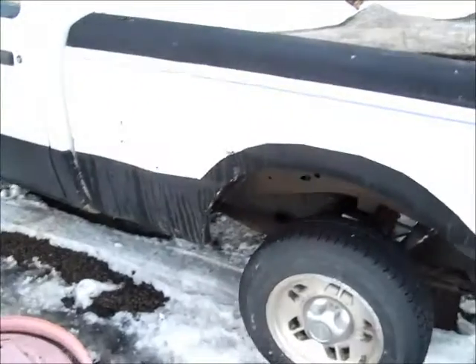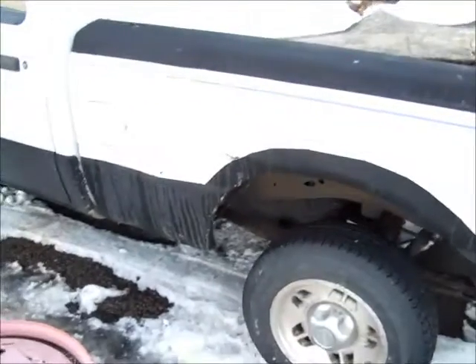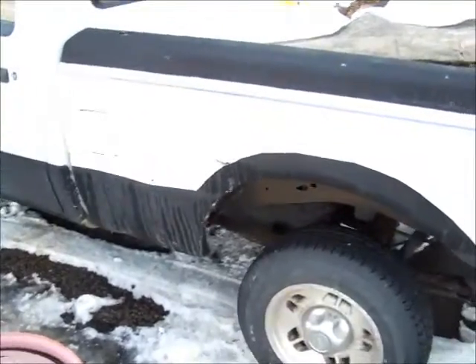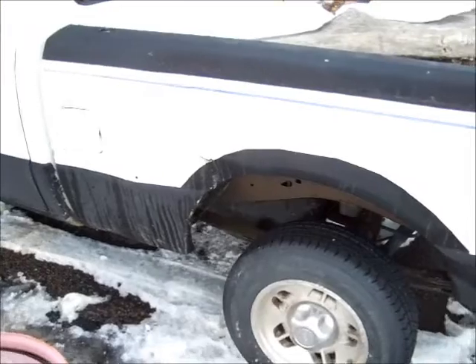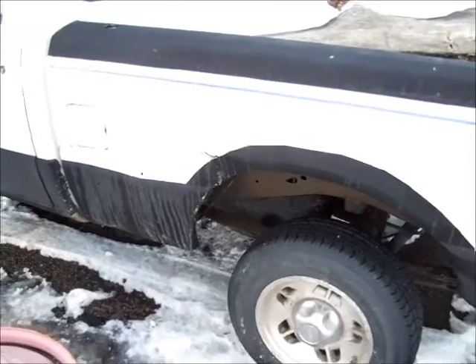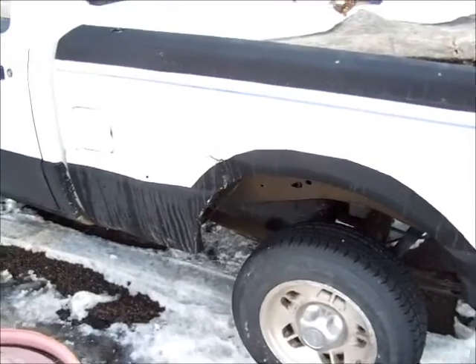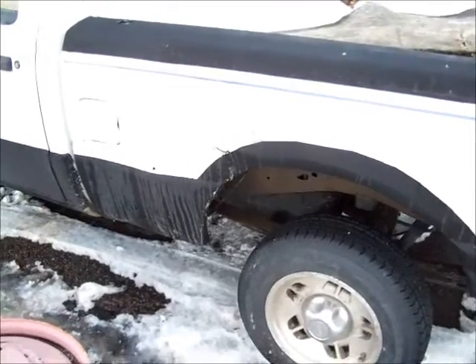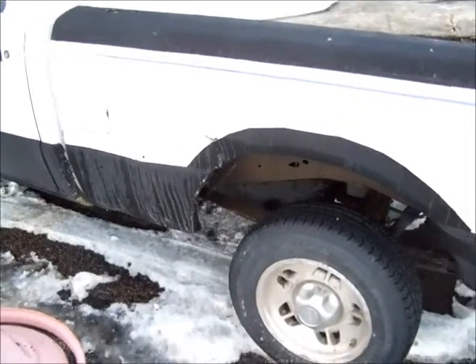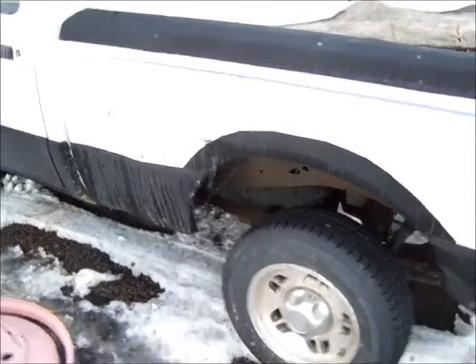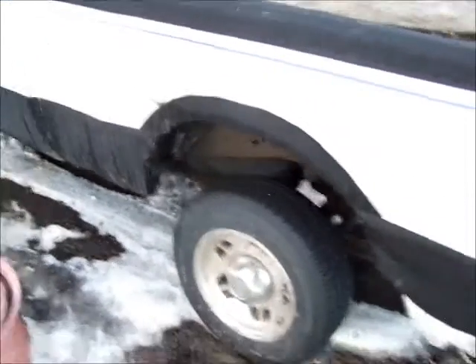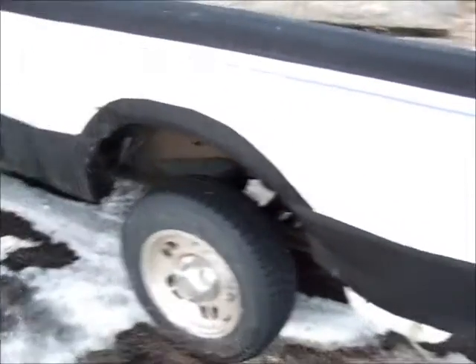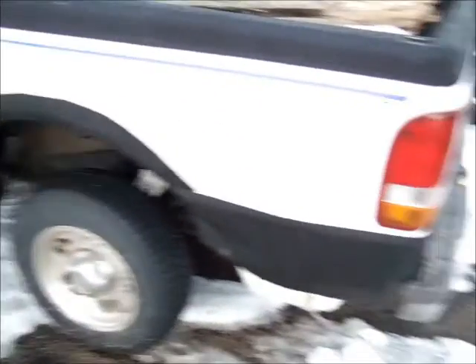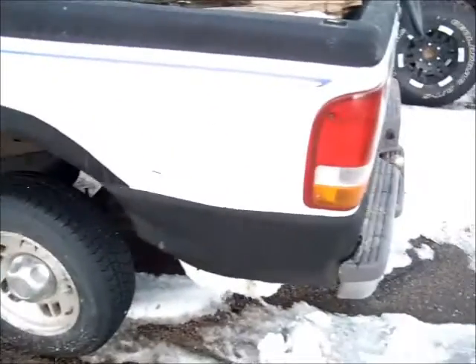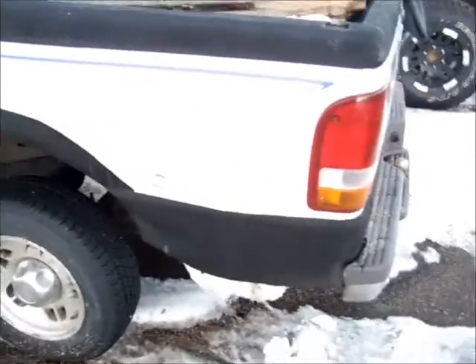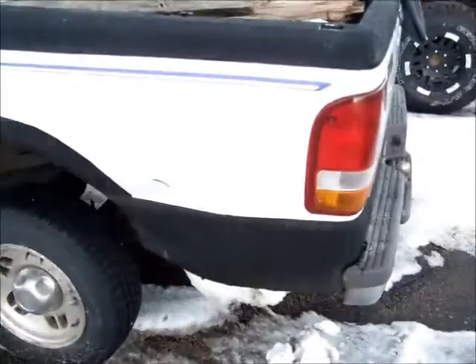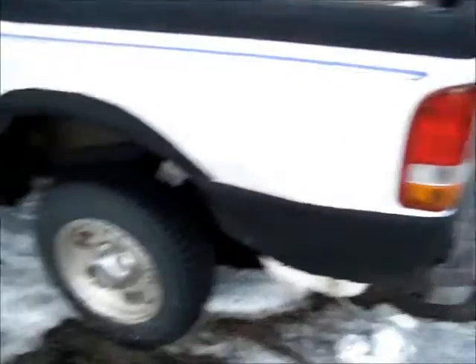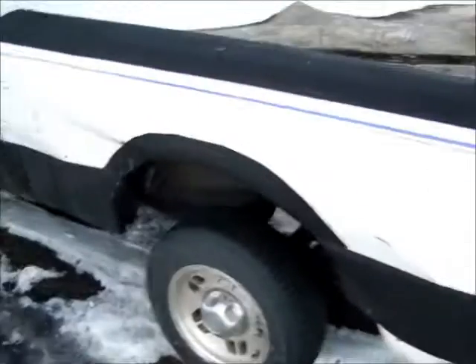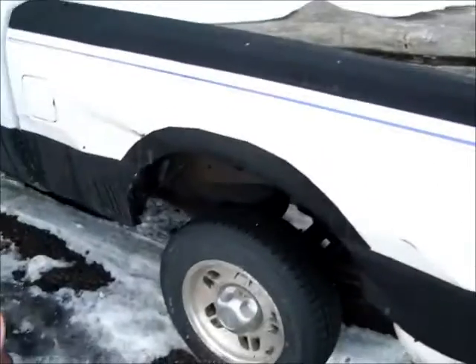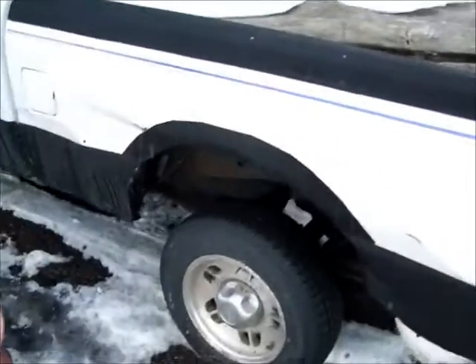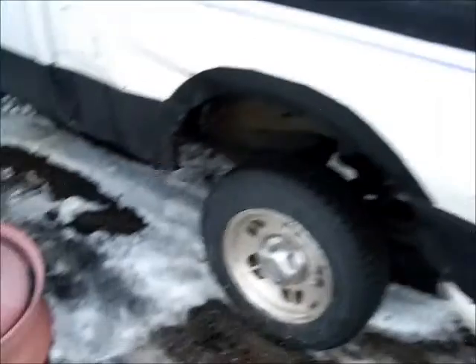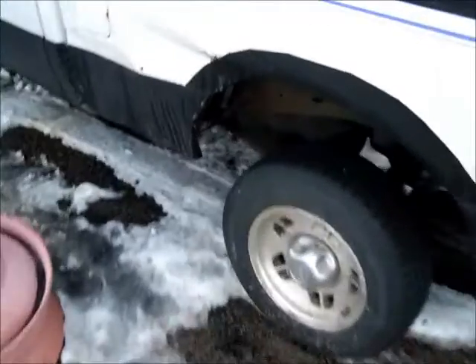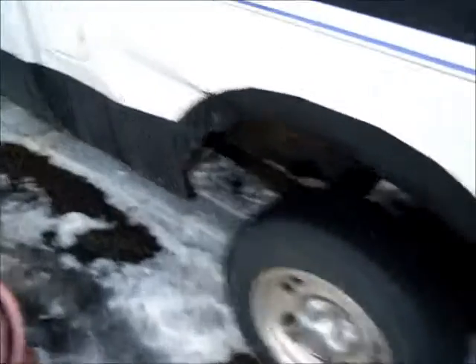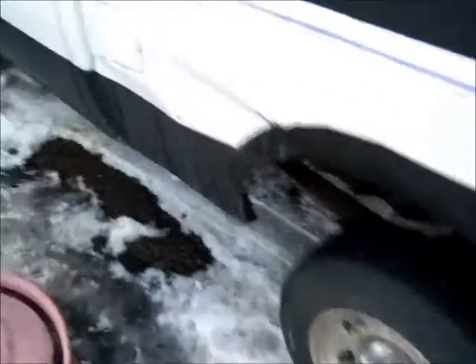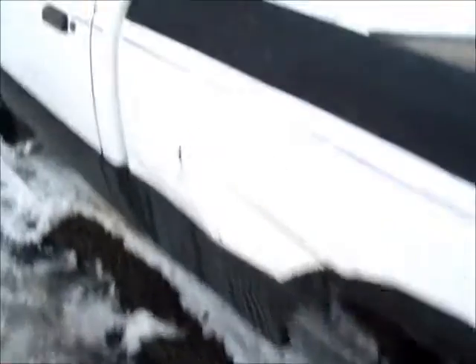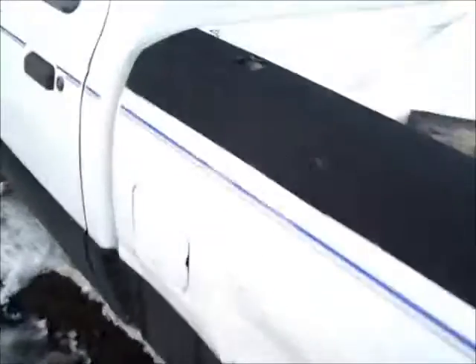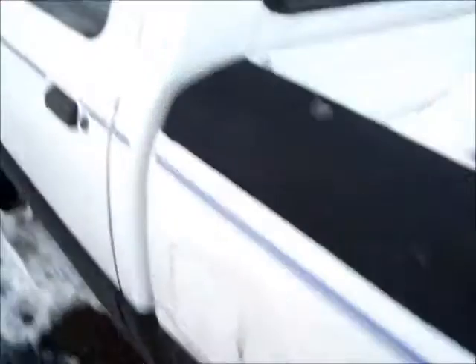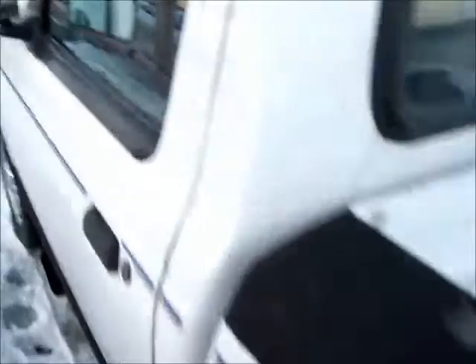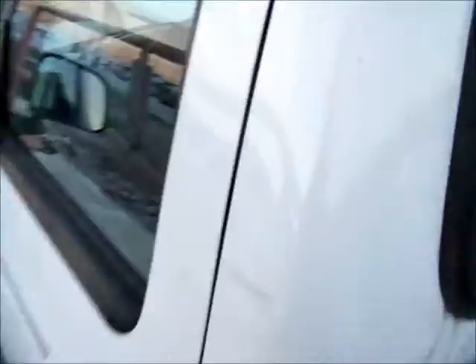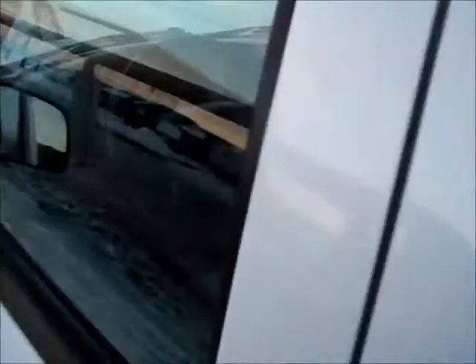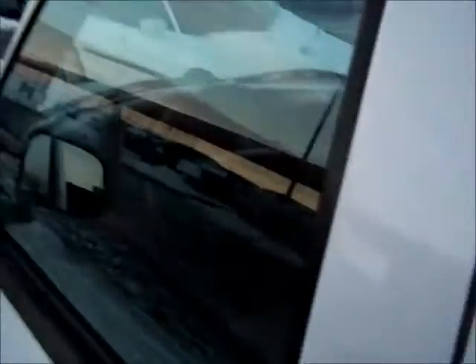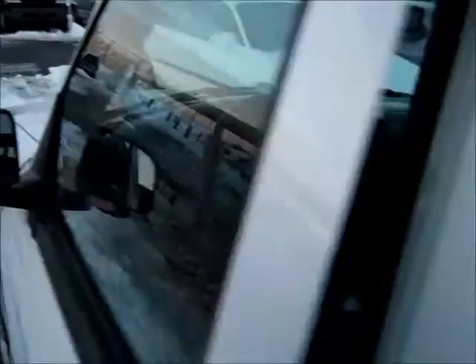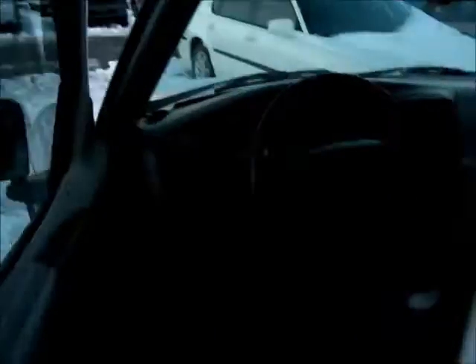Here's the rear fender, which is all dinged up. But other than that, it's got a new exhaust halfway back, O2 sensors, and a whole new rear axle.